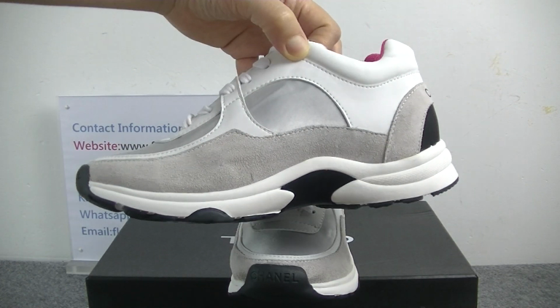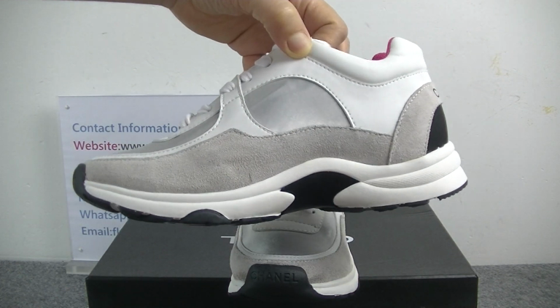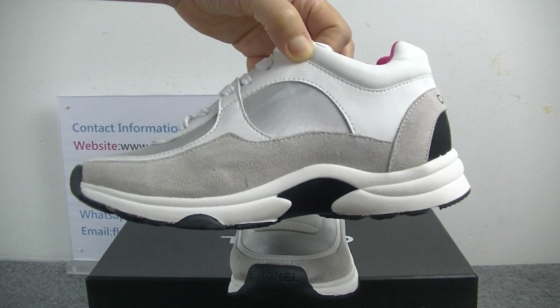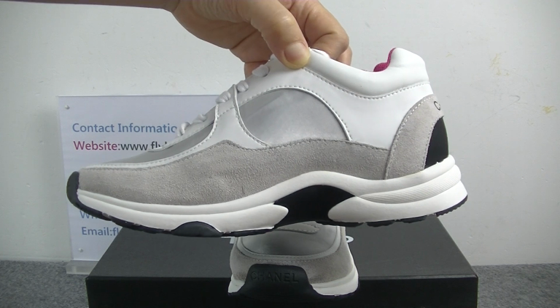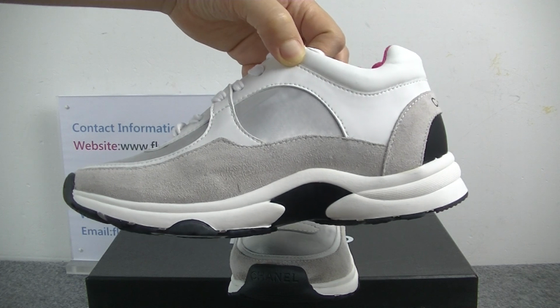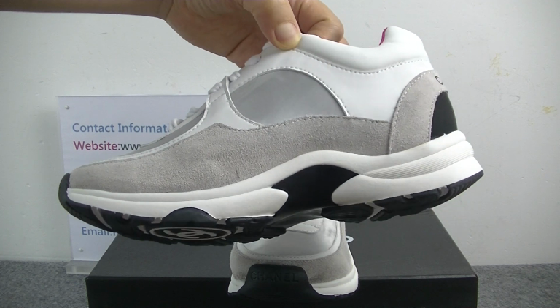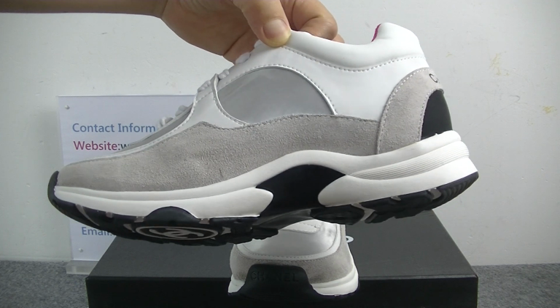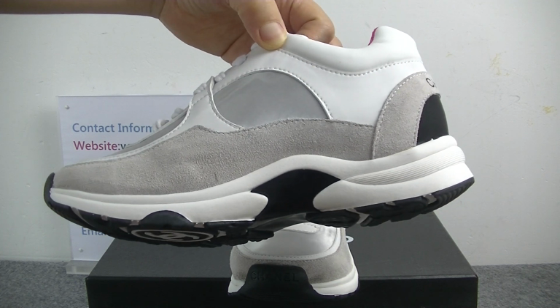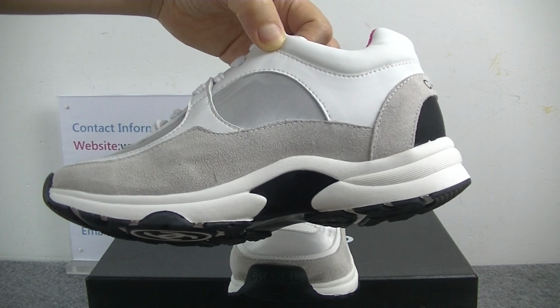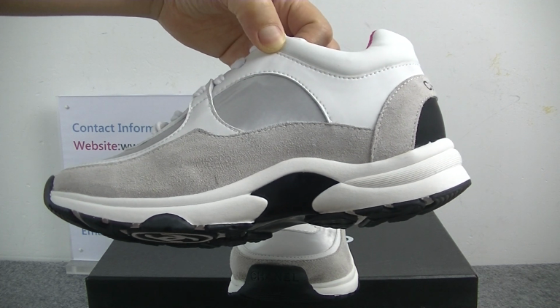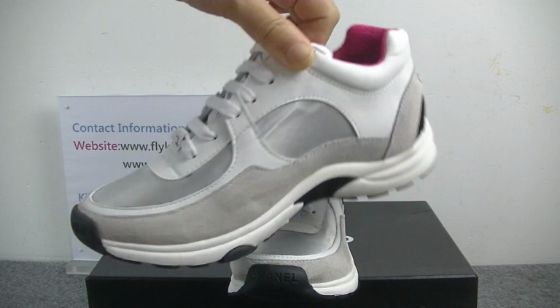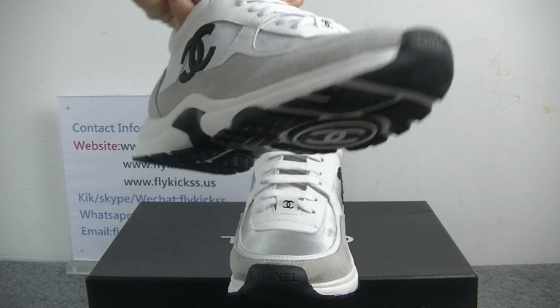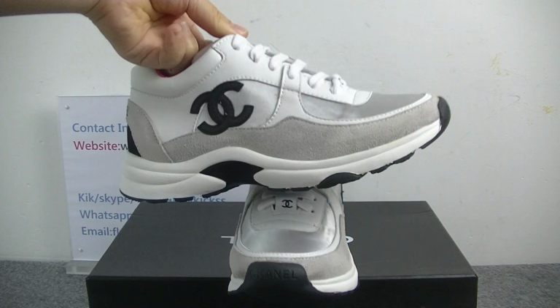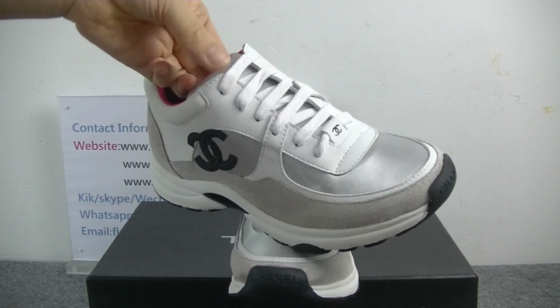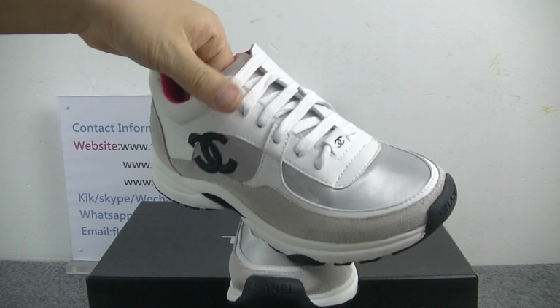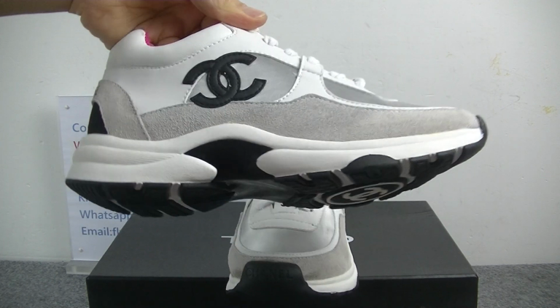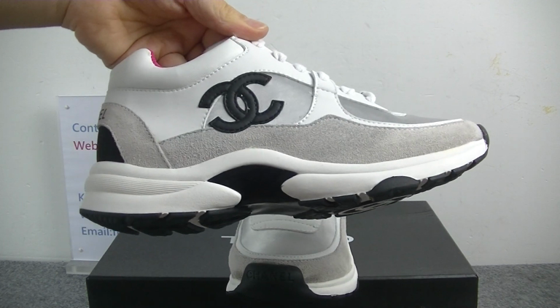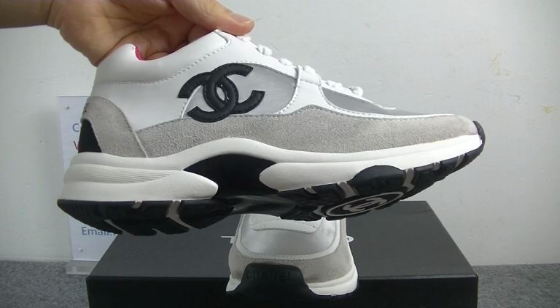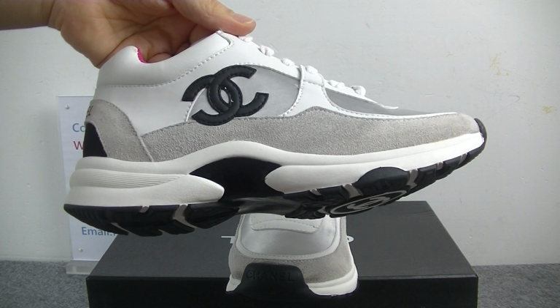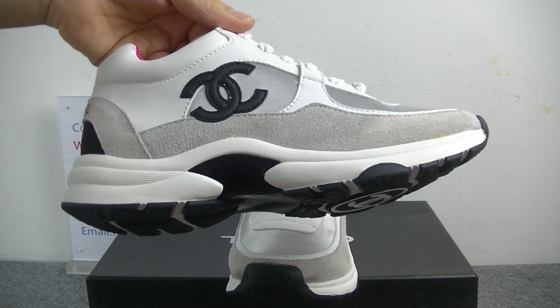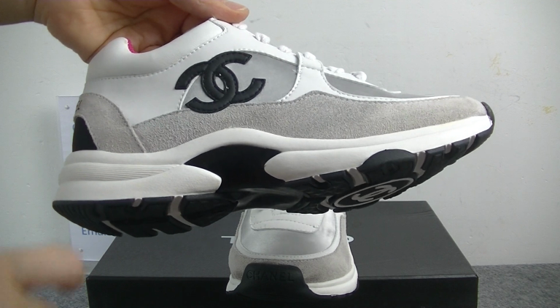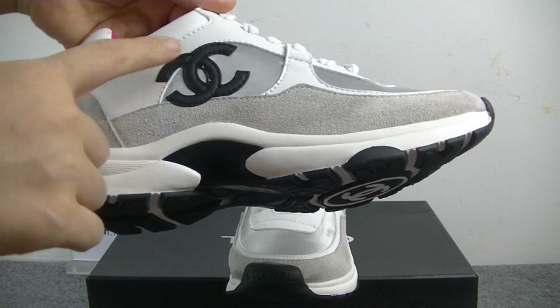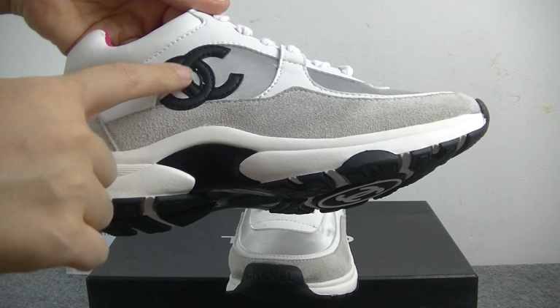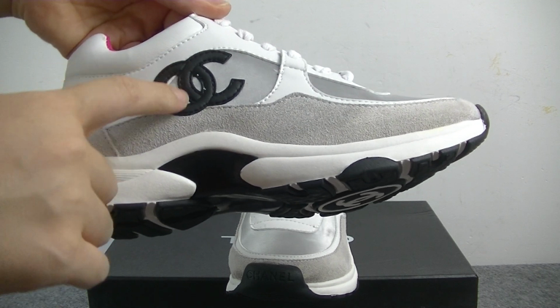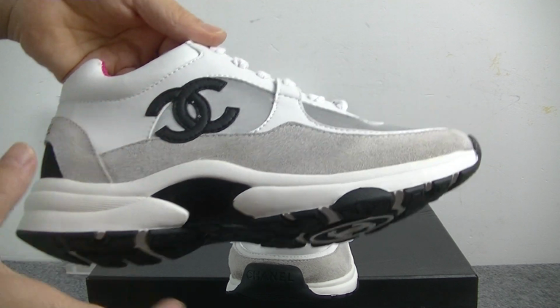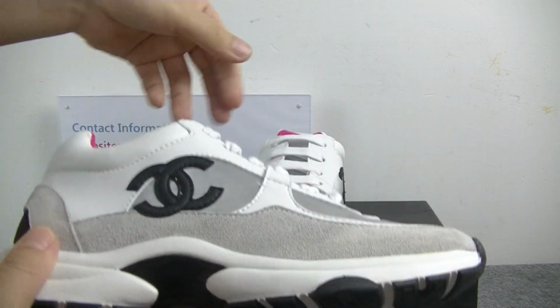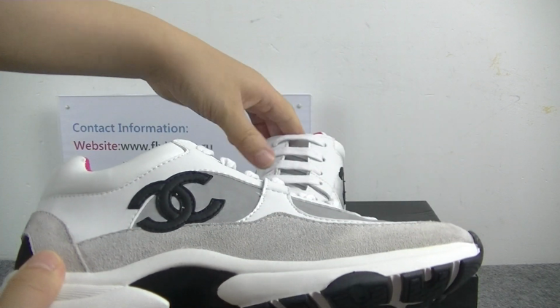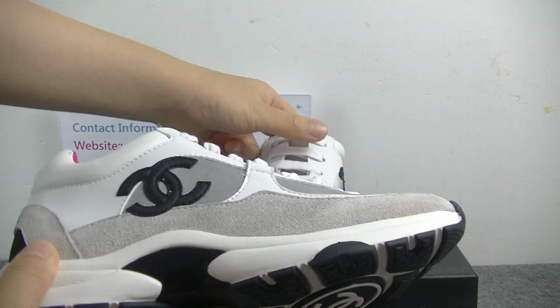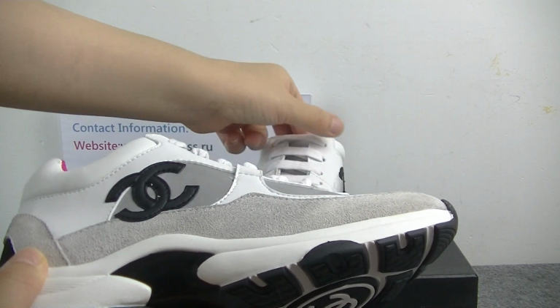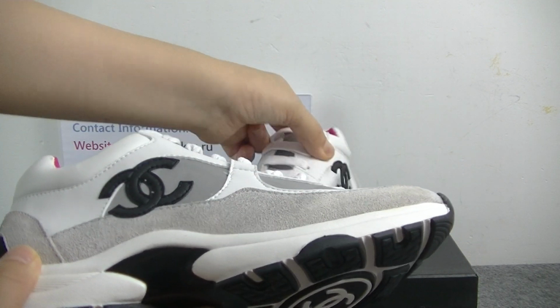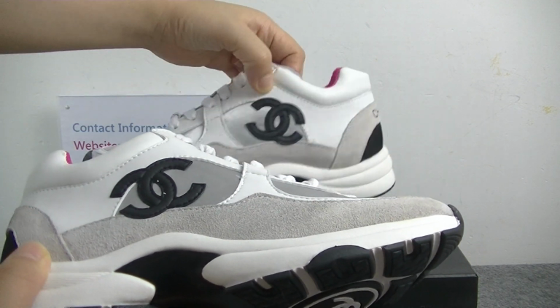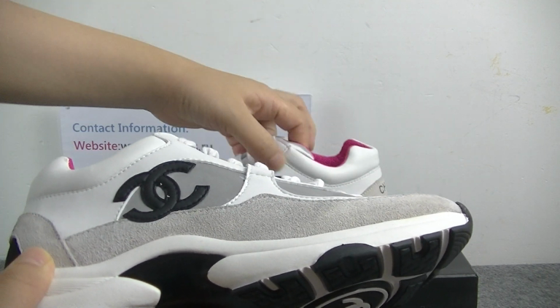The side part — you guys can check the side part. And on the side part, we can get another Chanel logo. The logo is the black colorway.